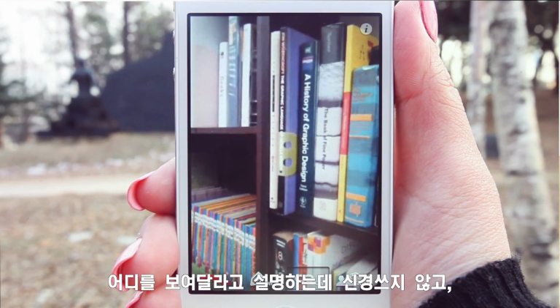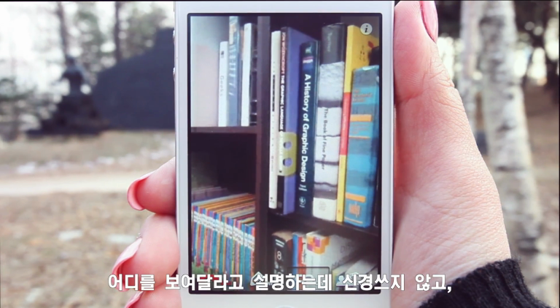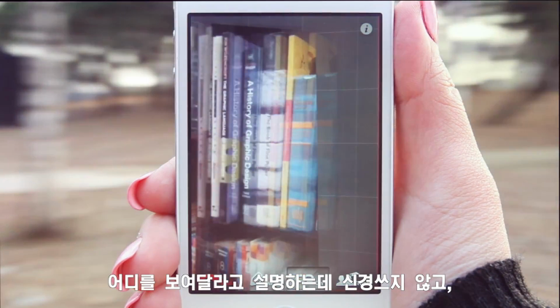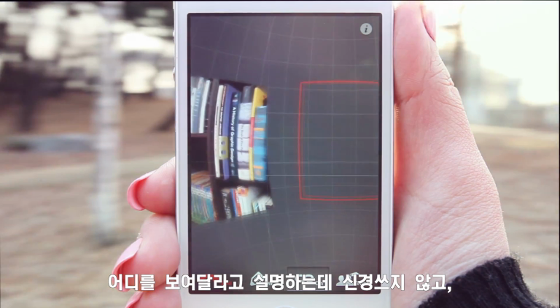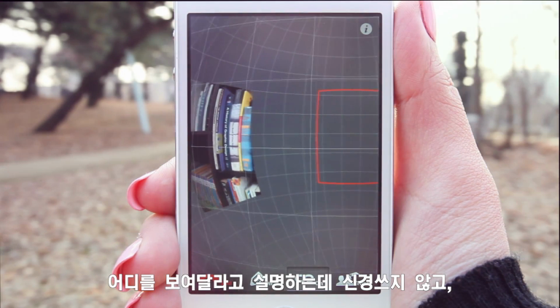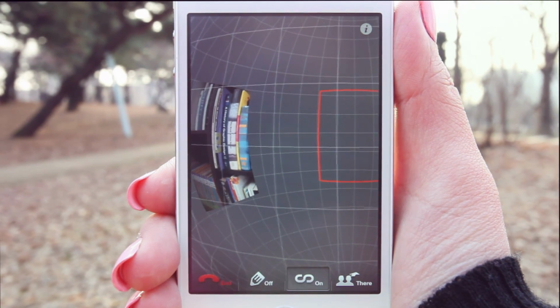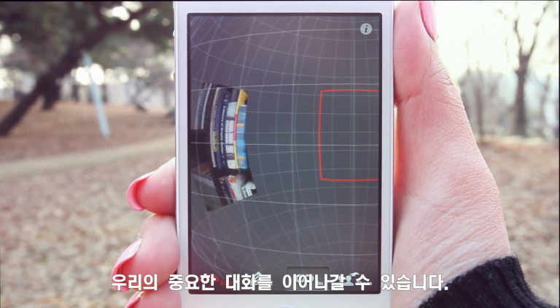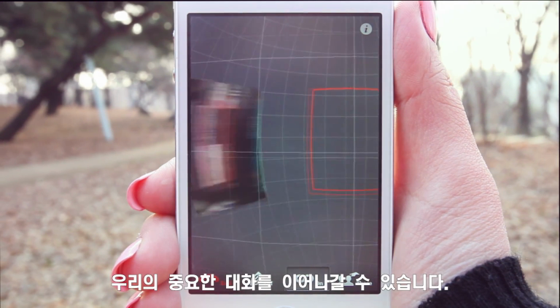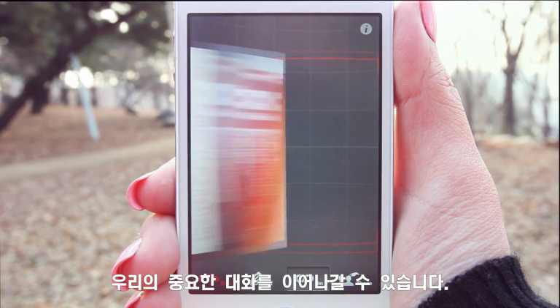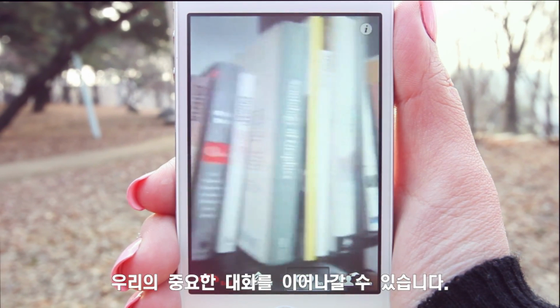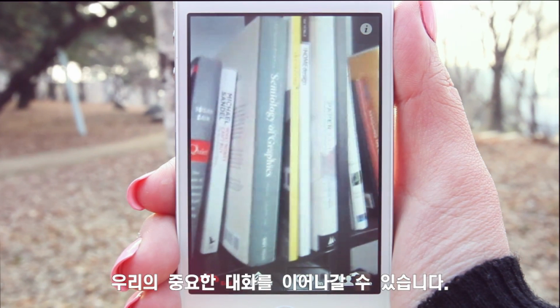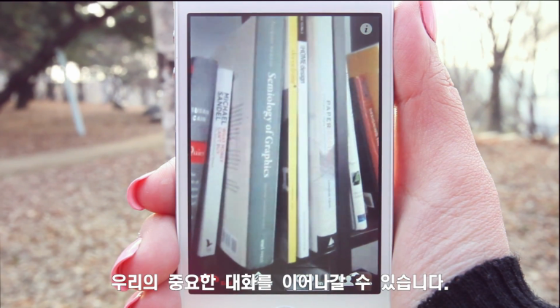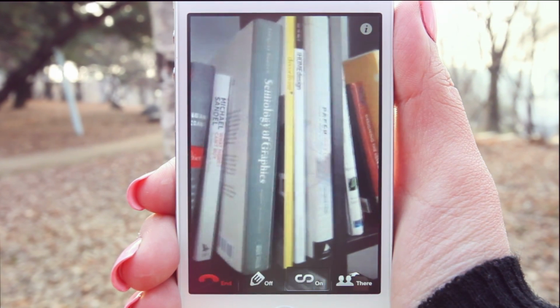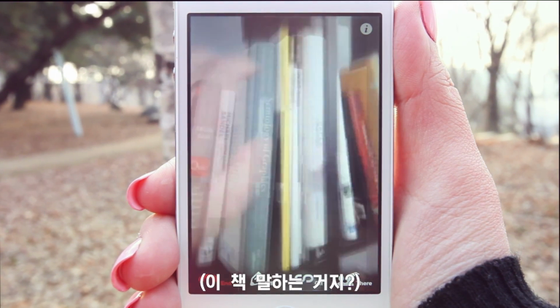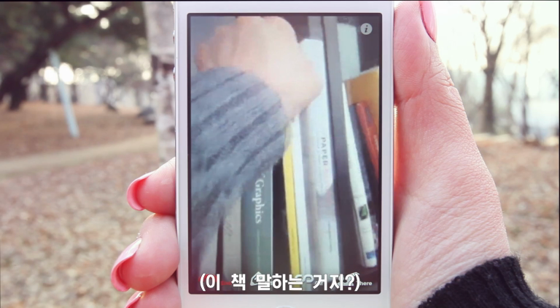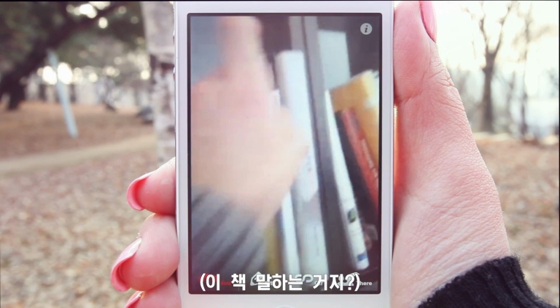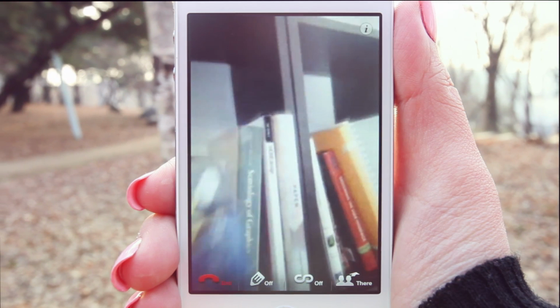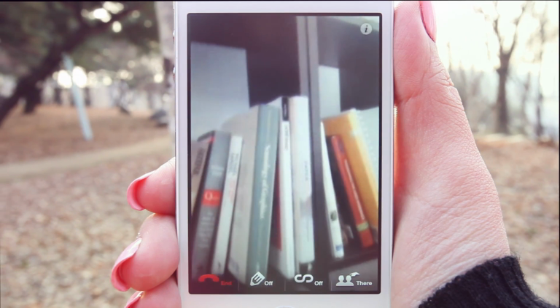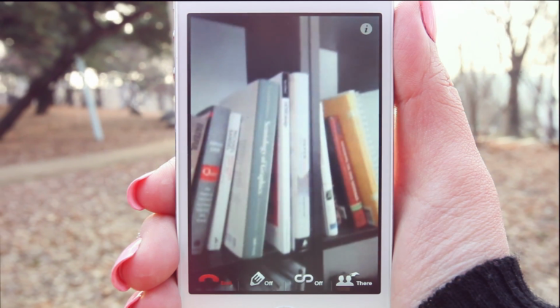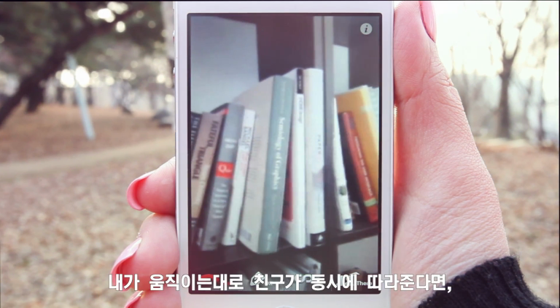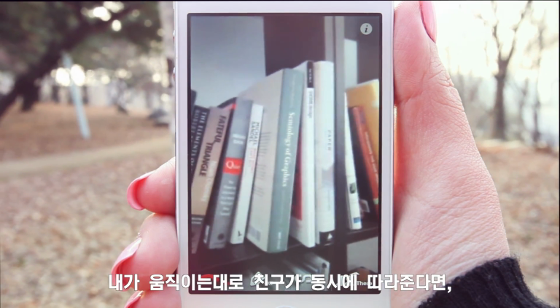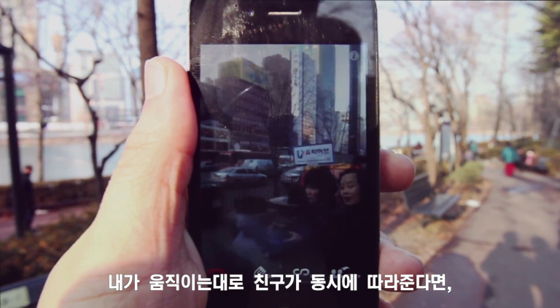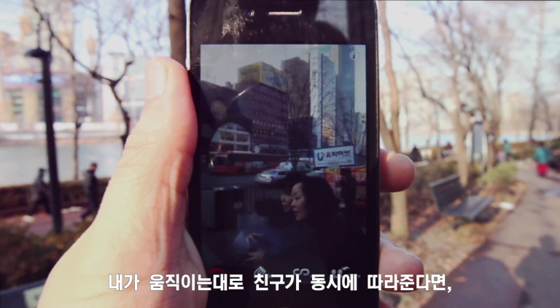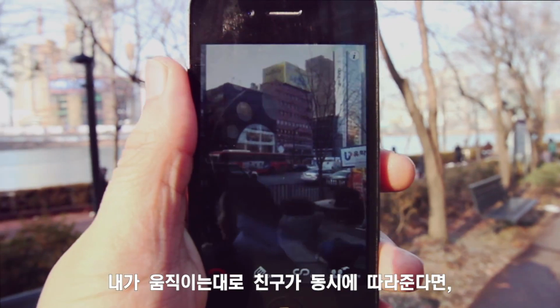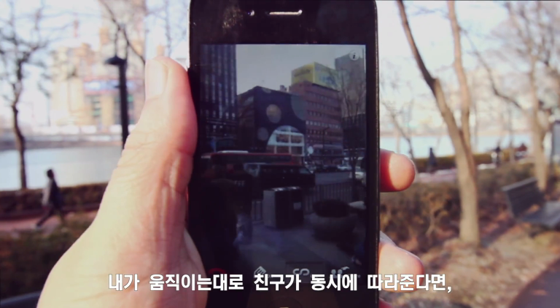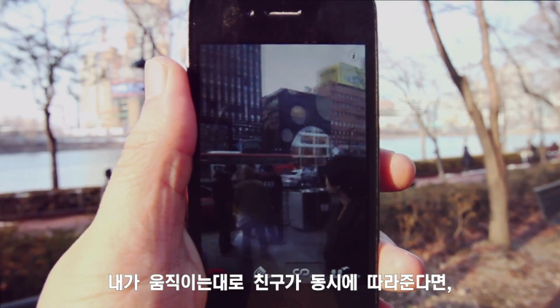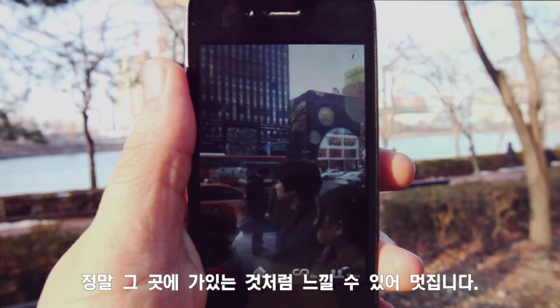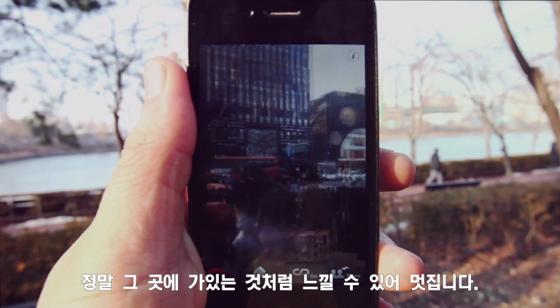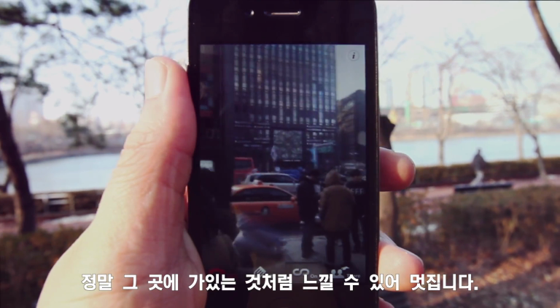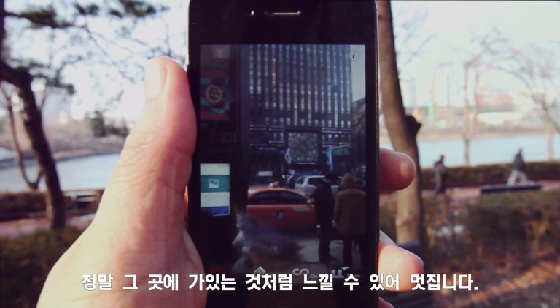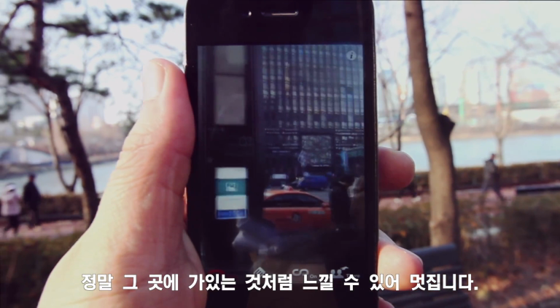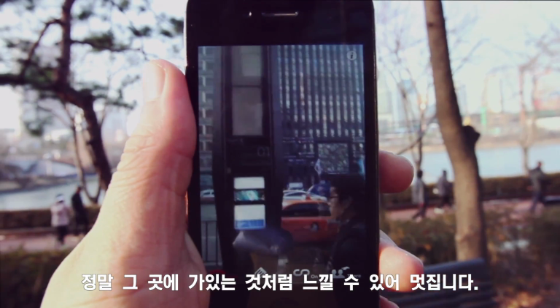Without interruption to explain where to look, we can stay focused on our conversation. You mean this one, right? When my friend follows my movement simultaneously, I feel like I'm really there. This is great.